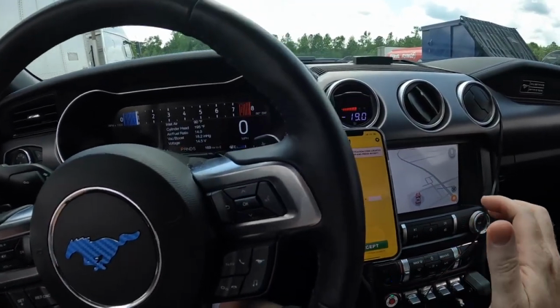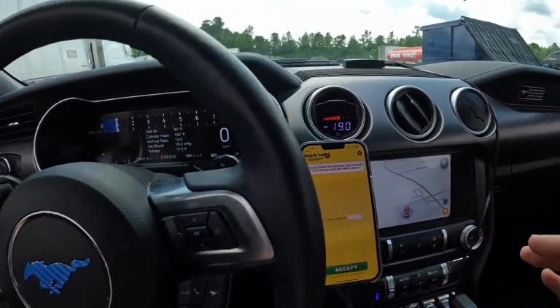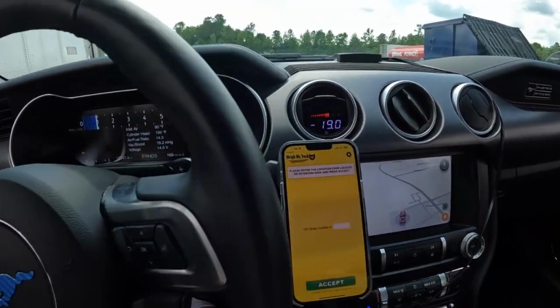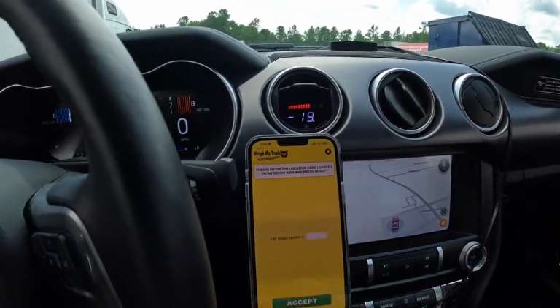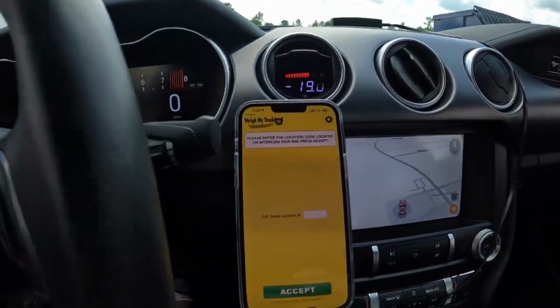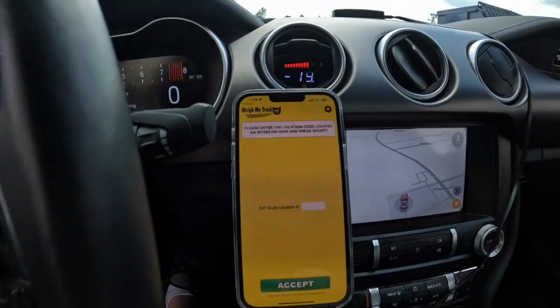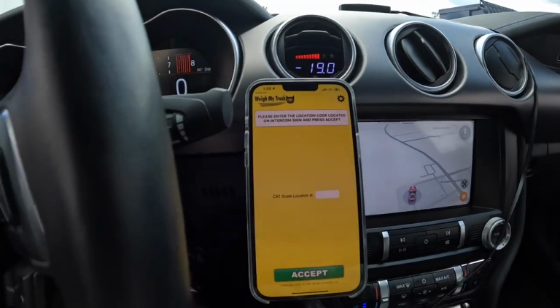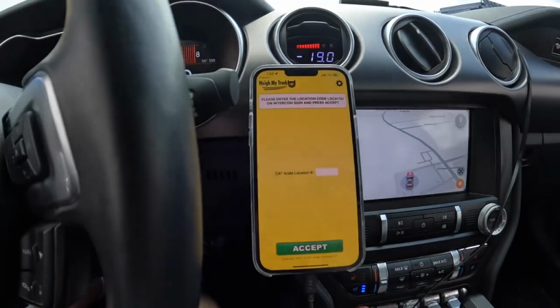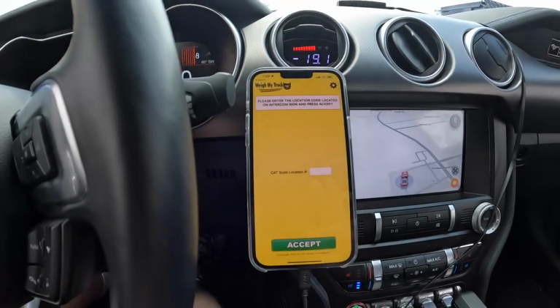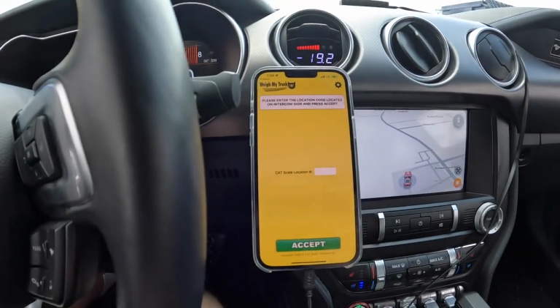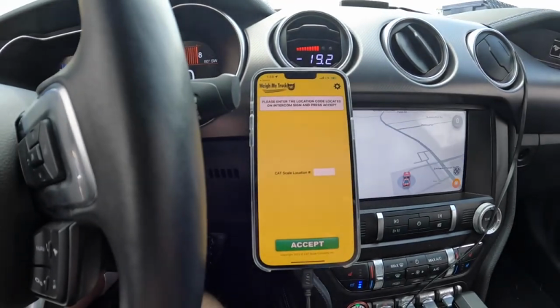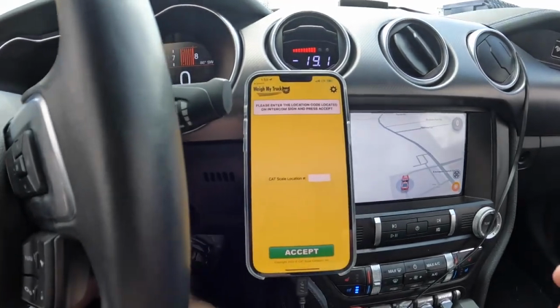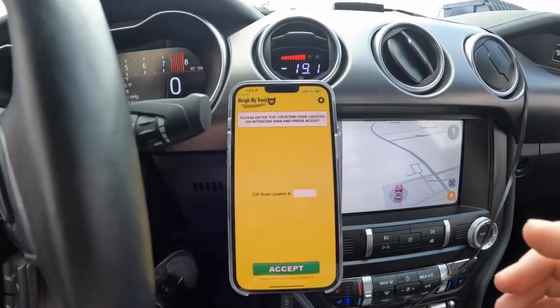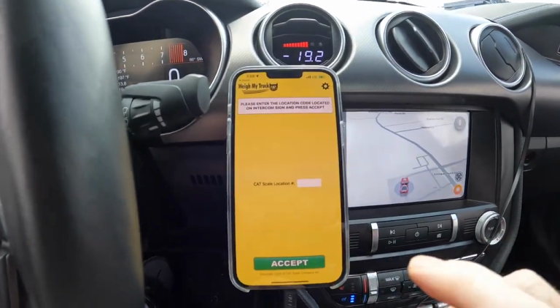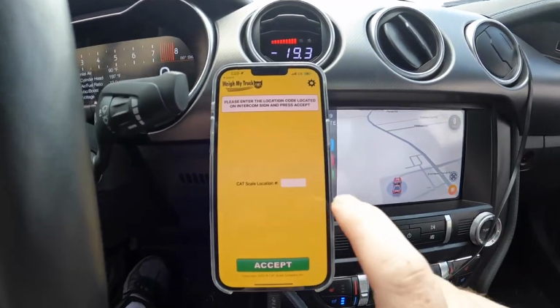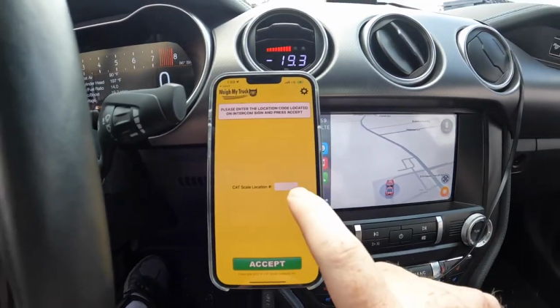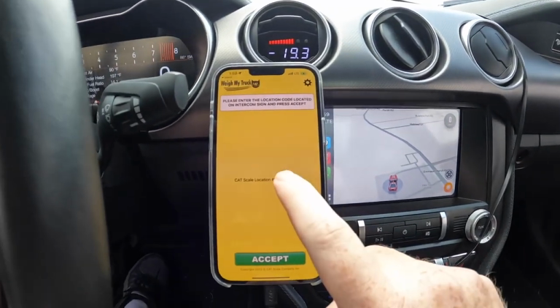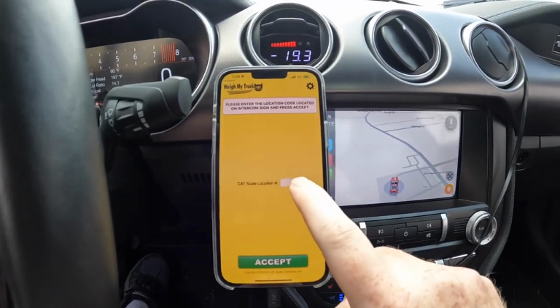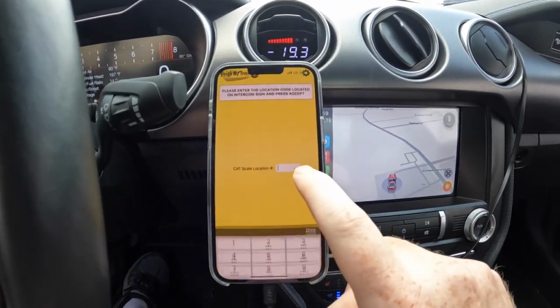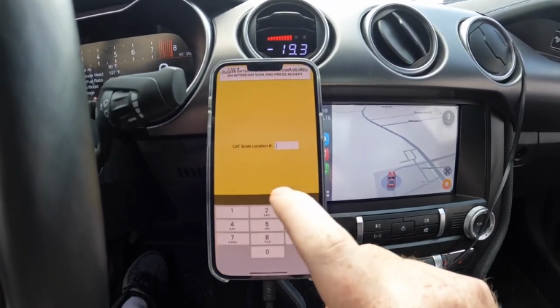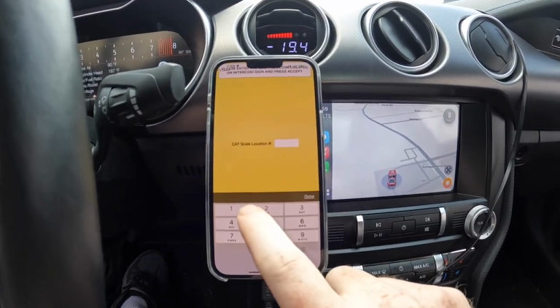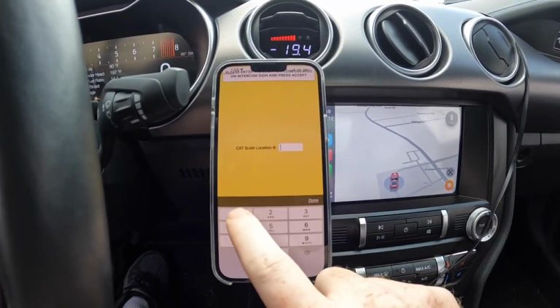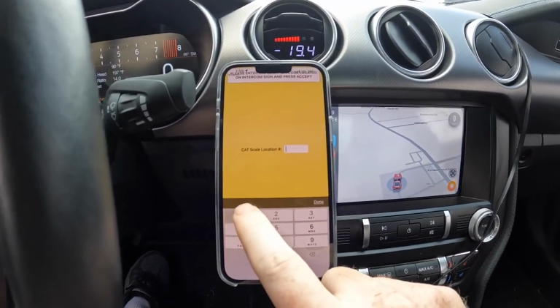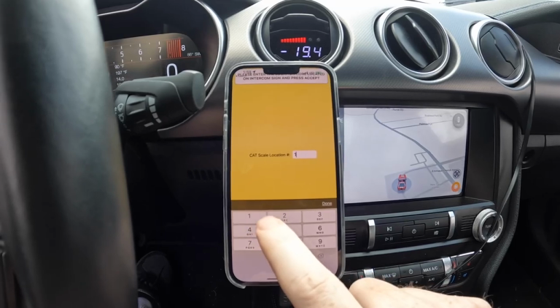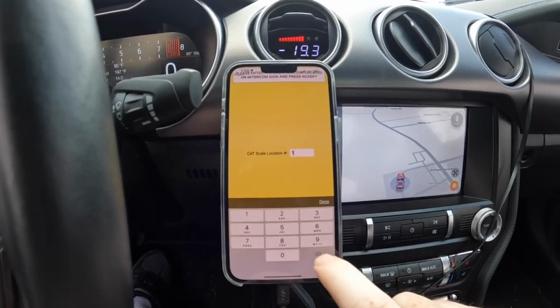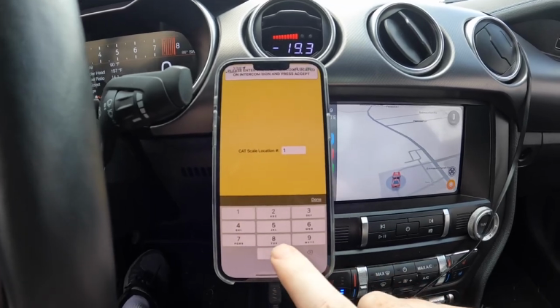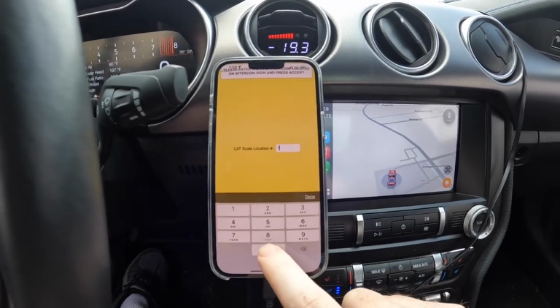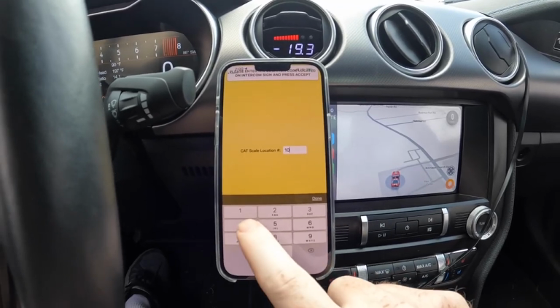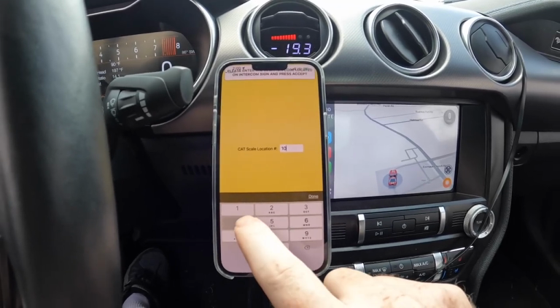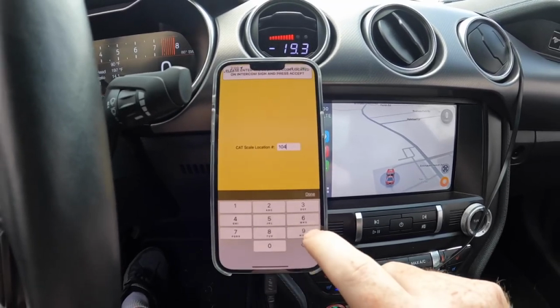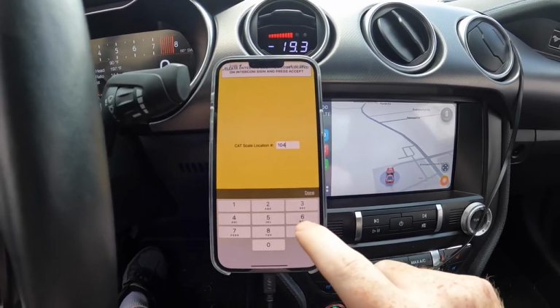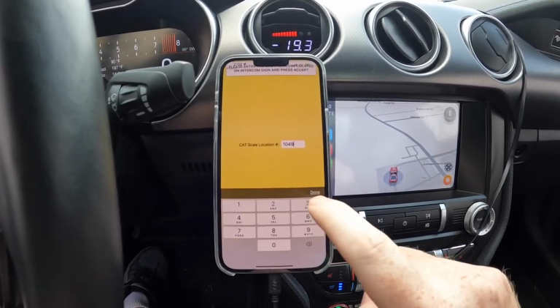This is location 1049. Here's our app — we're going to enter 1049 and hit done.